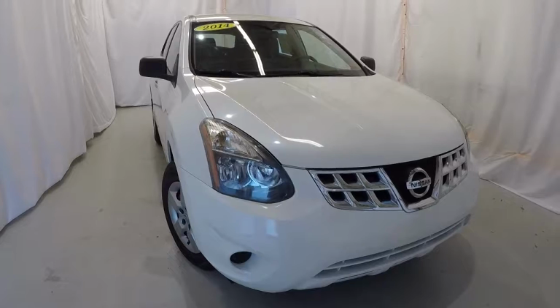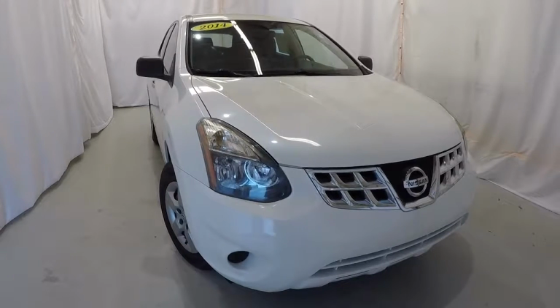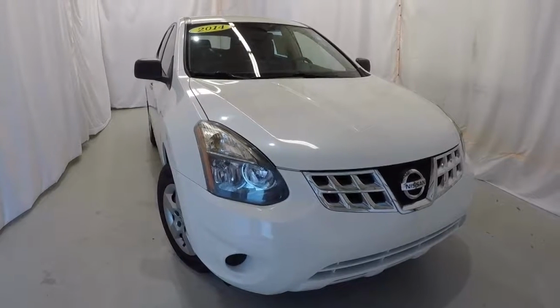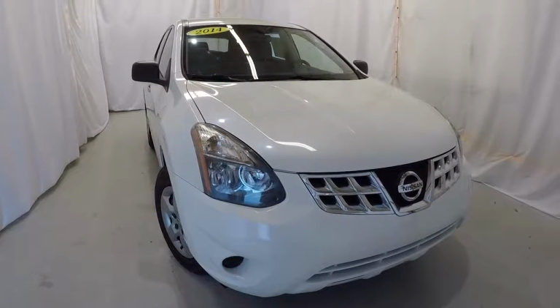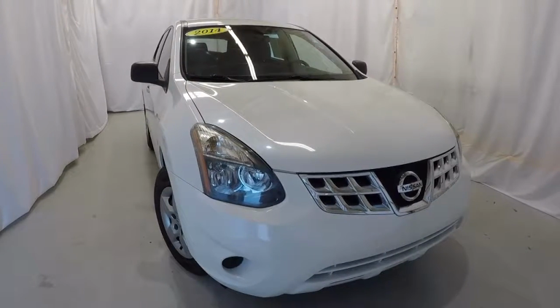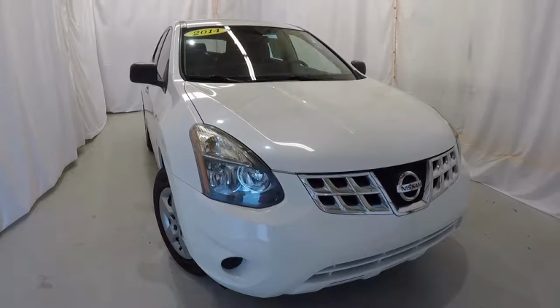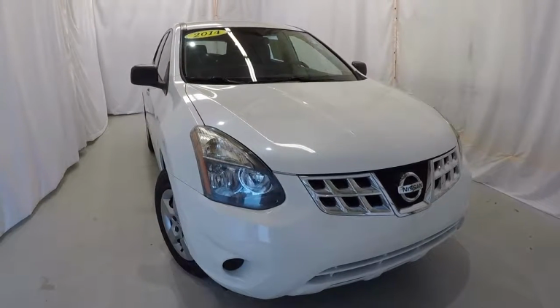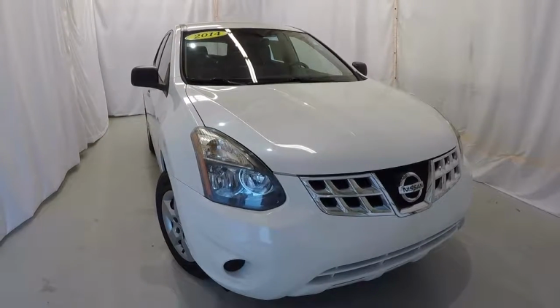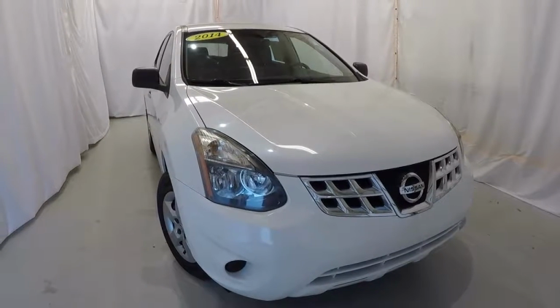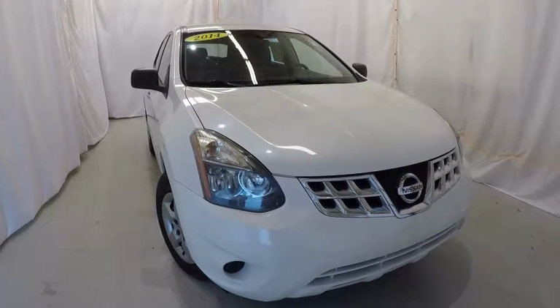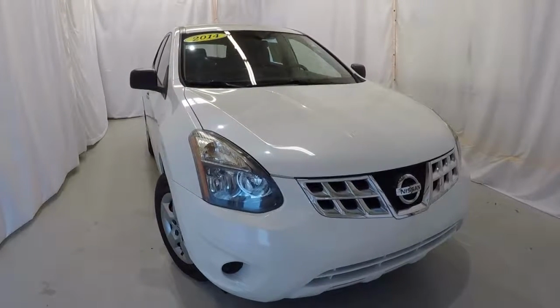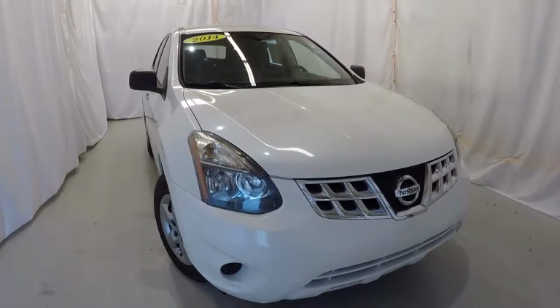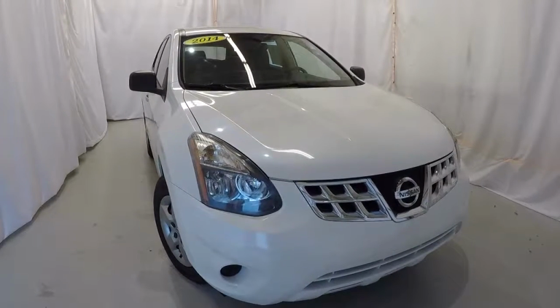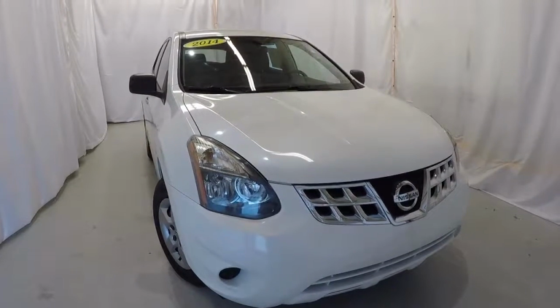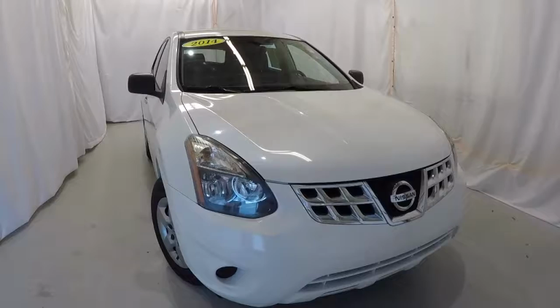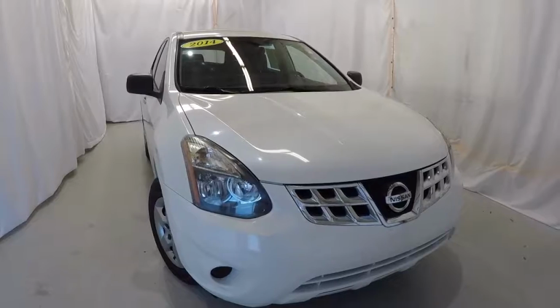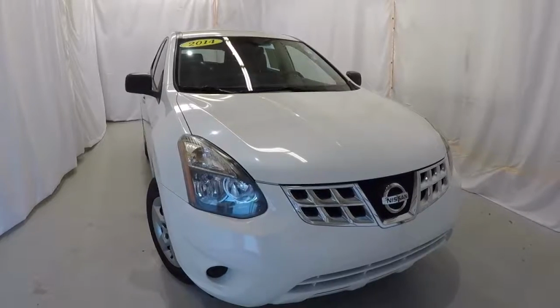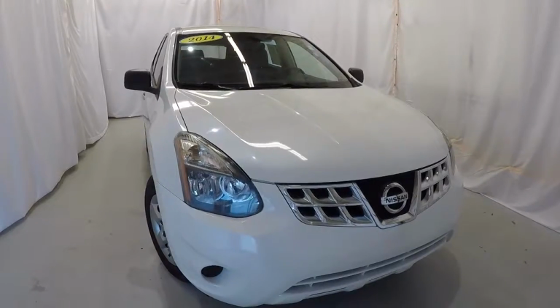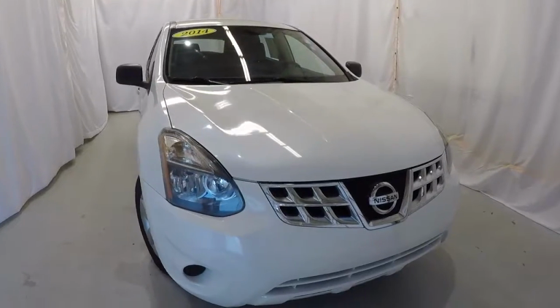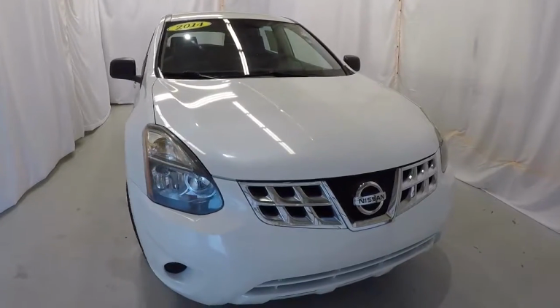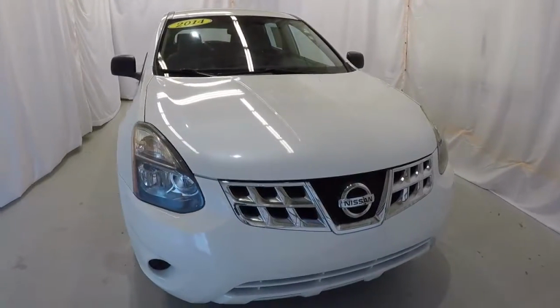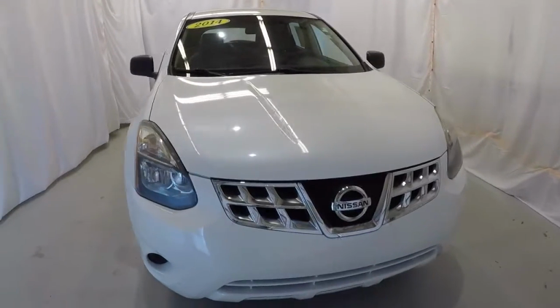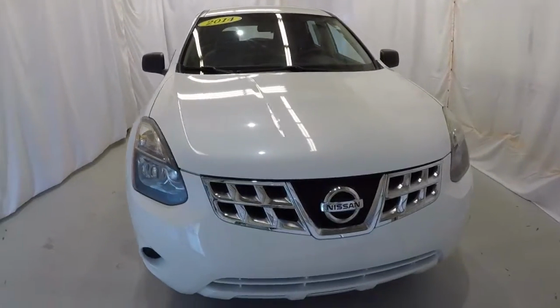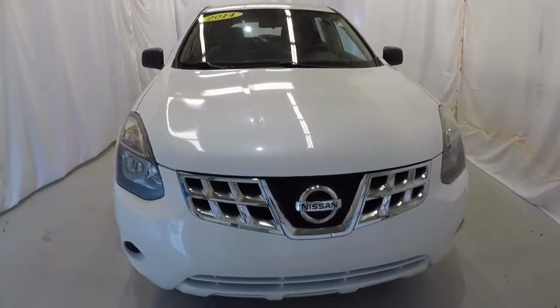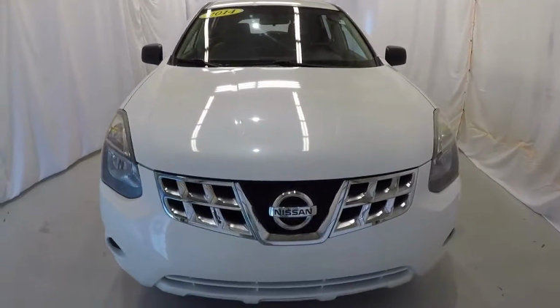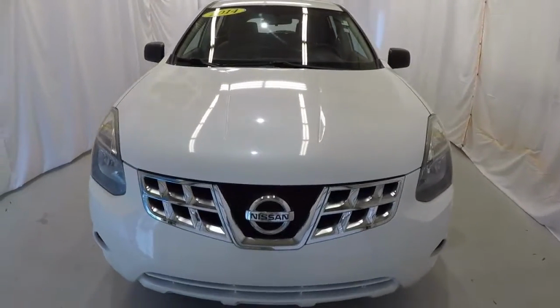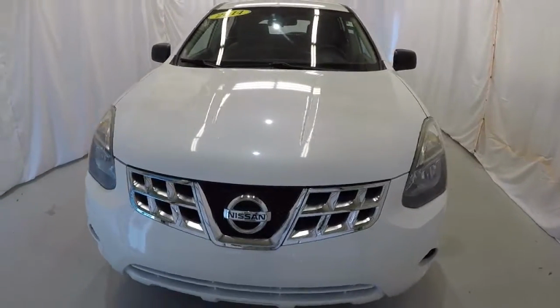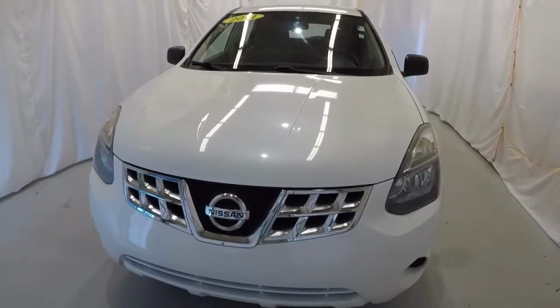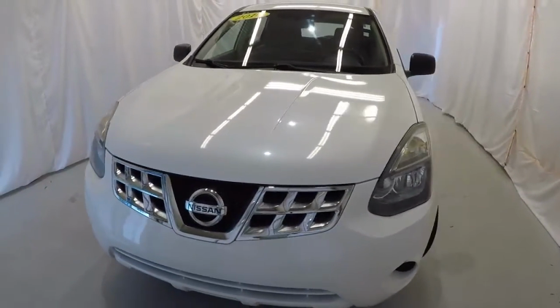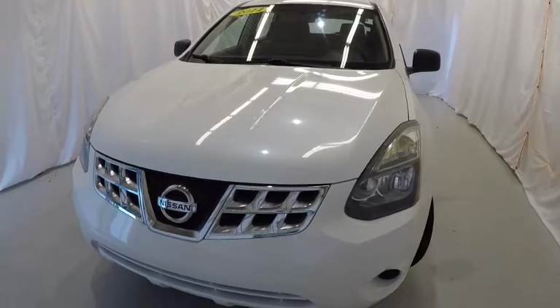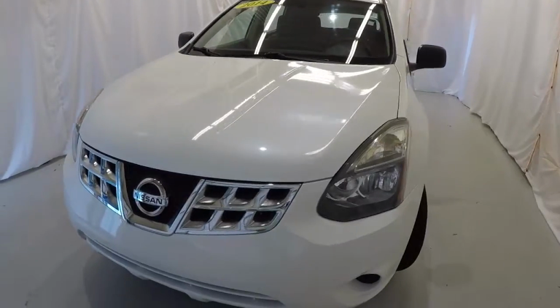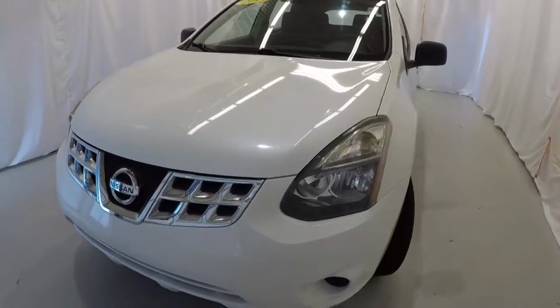Today we're looking at a 2014 Nissan Rogue Select S. It's got 62,000 miles on it, a clean Carfax, 1 owner, and it's pearl white in color.